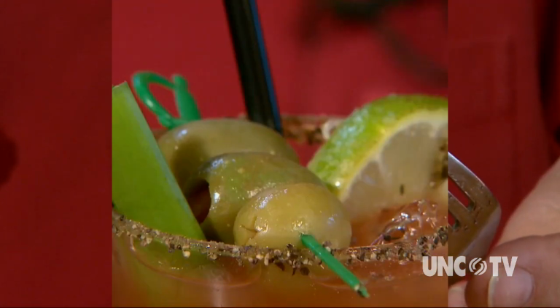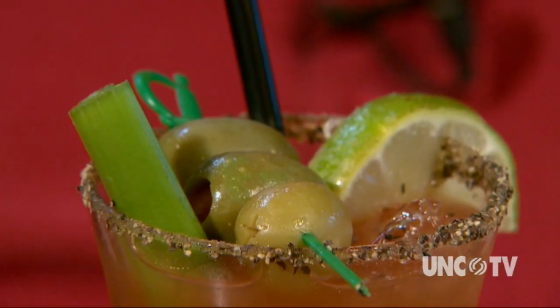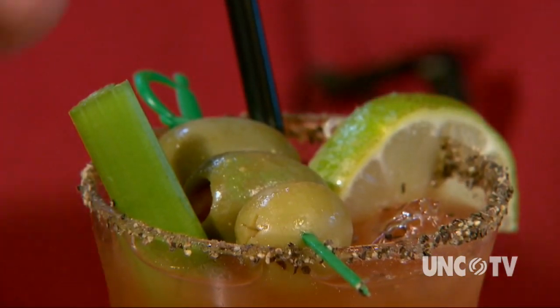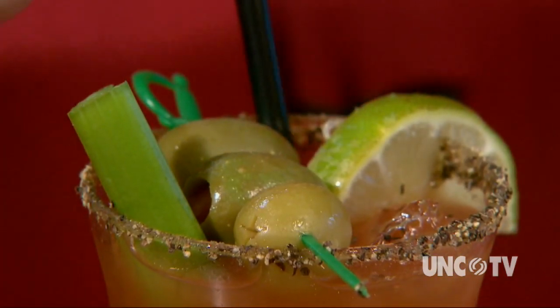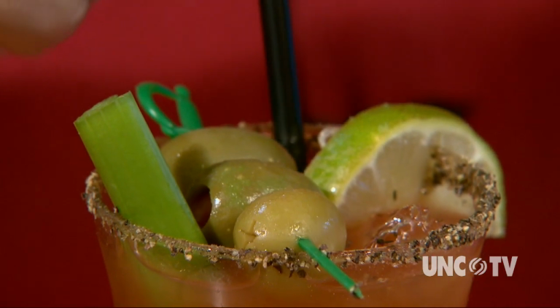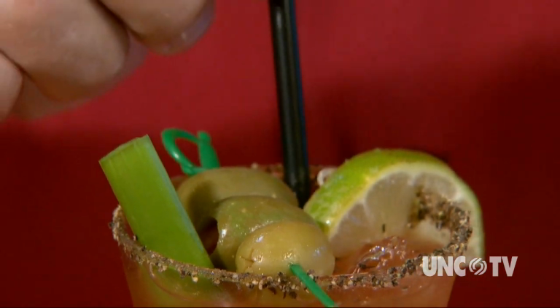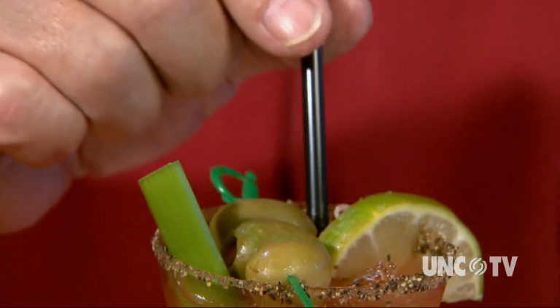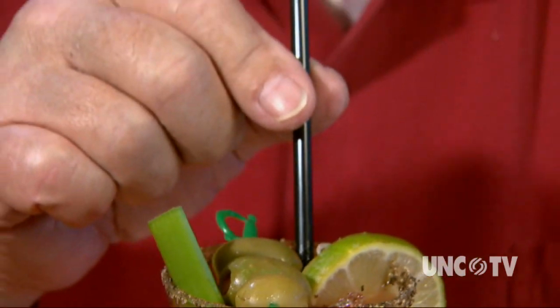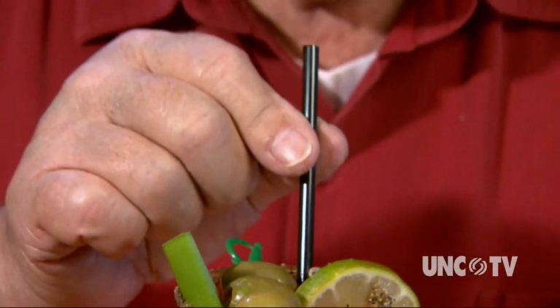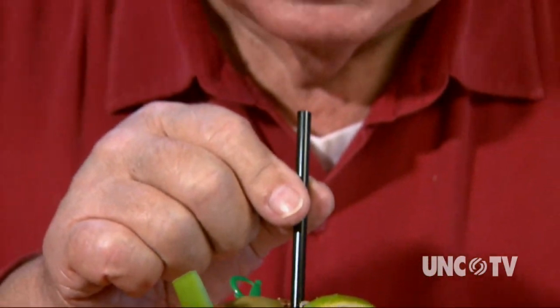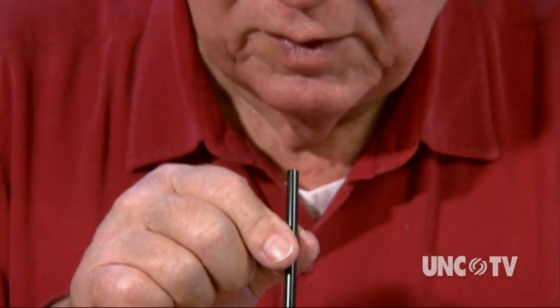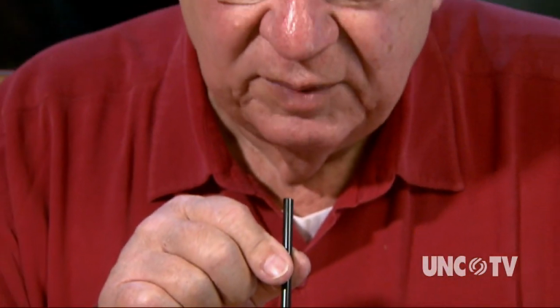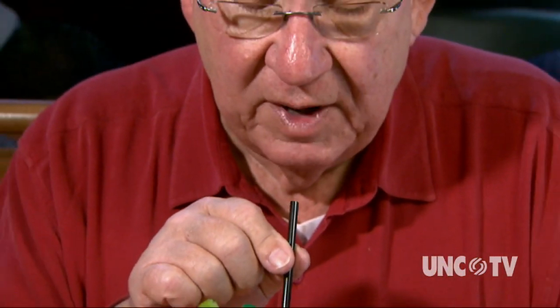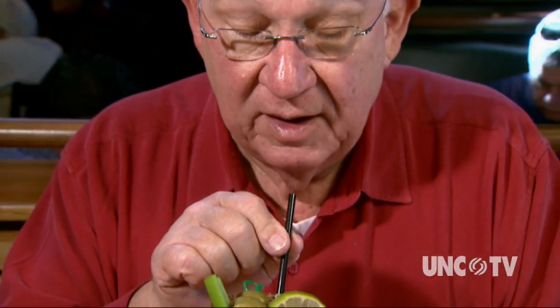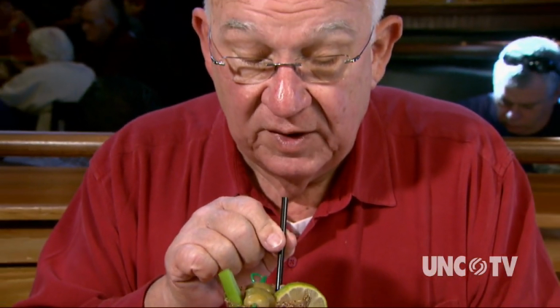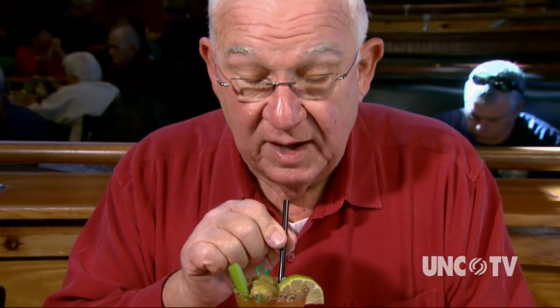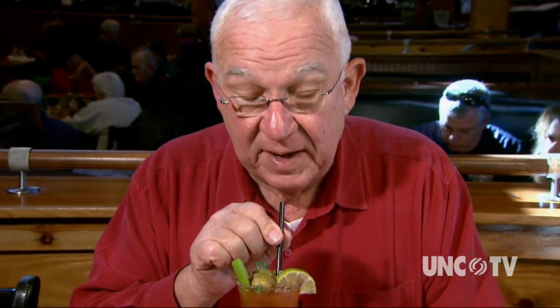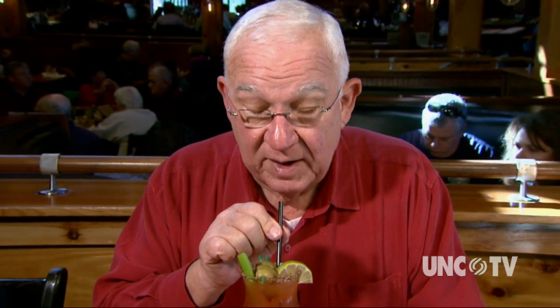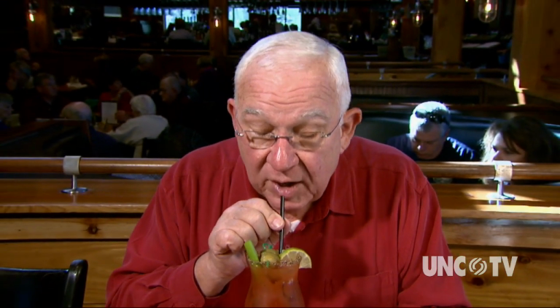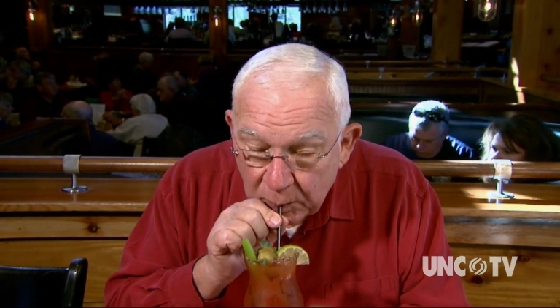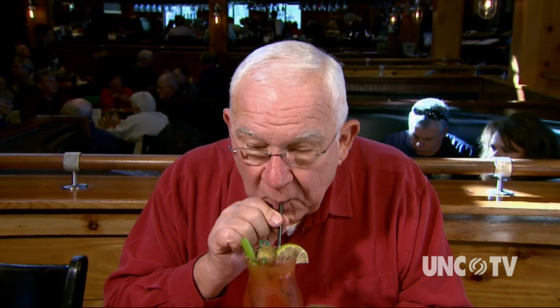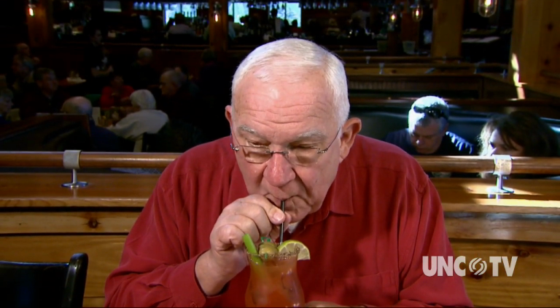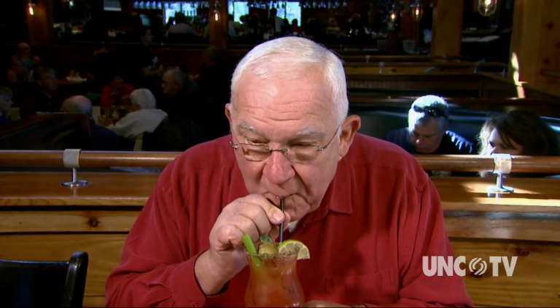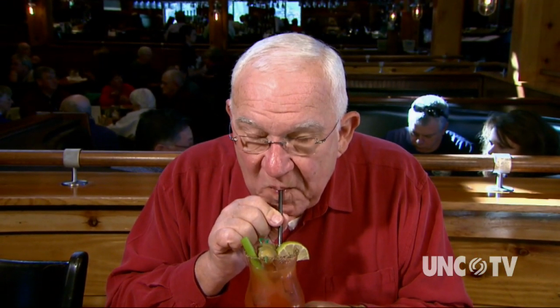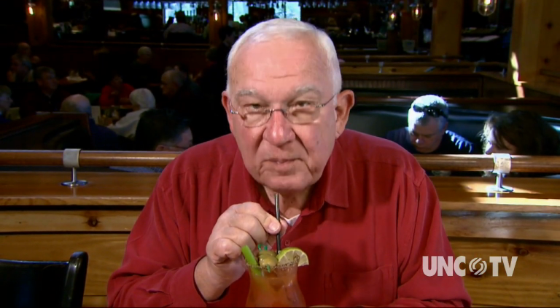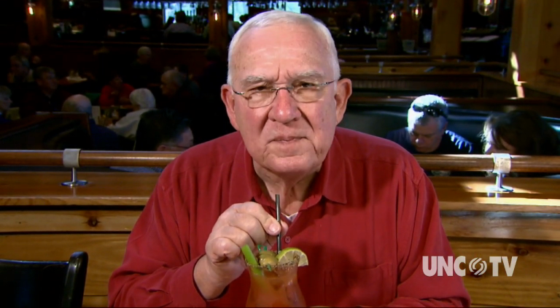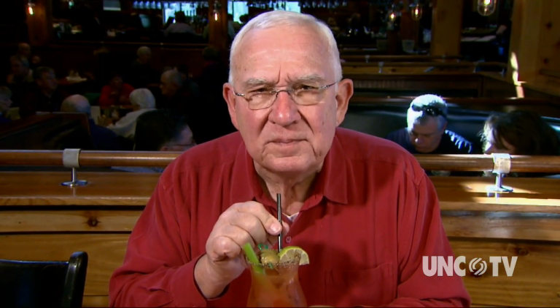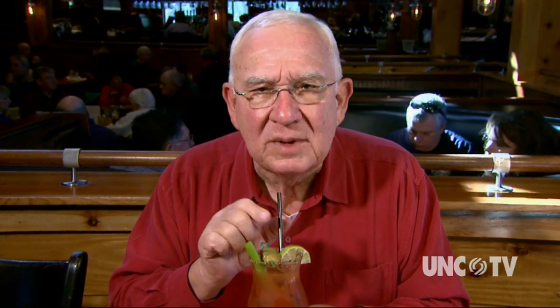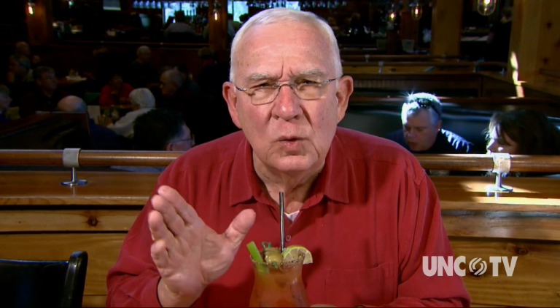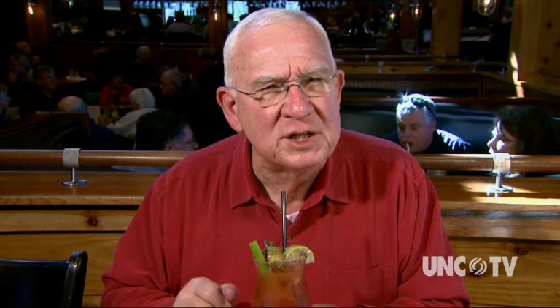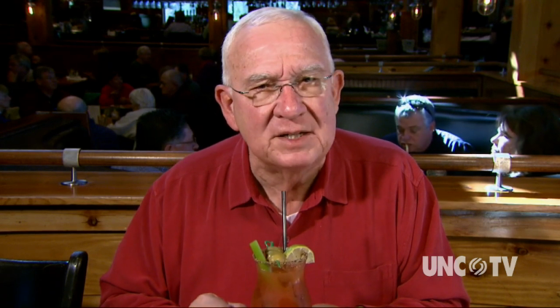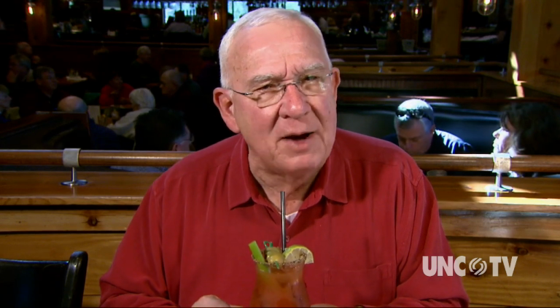The featured cocktail for Sunday brunch is an extravagantly decorated Bloody Mary with a pepper rim on it. Ooh, that's spicy. Zowie.